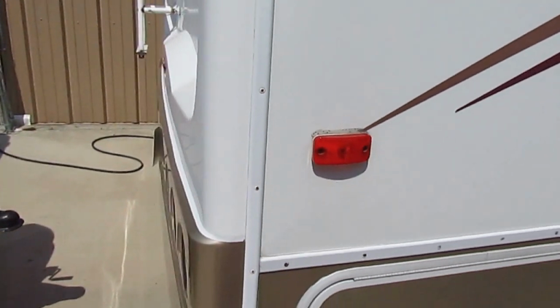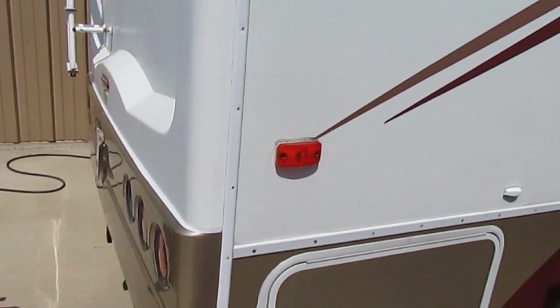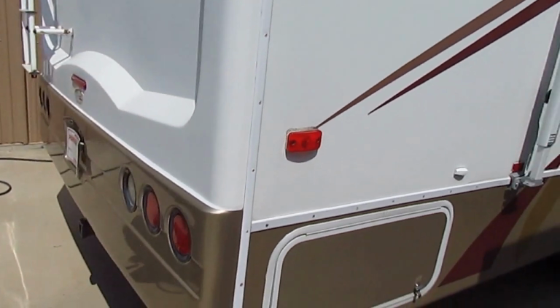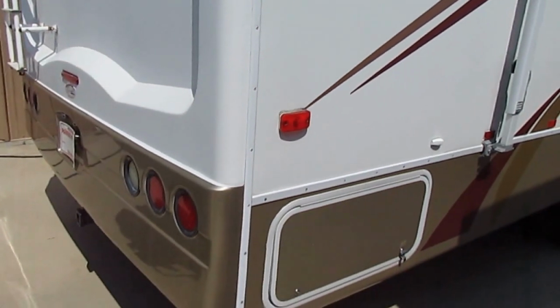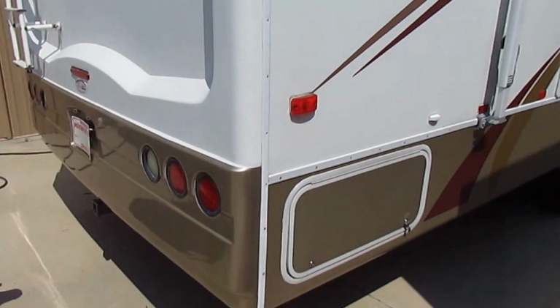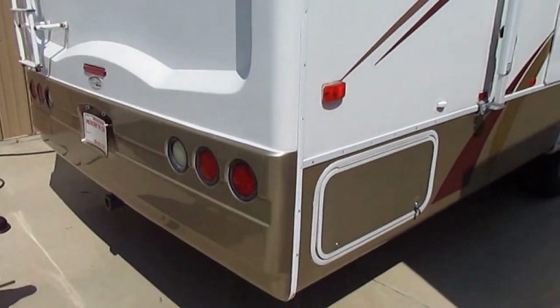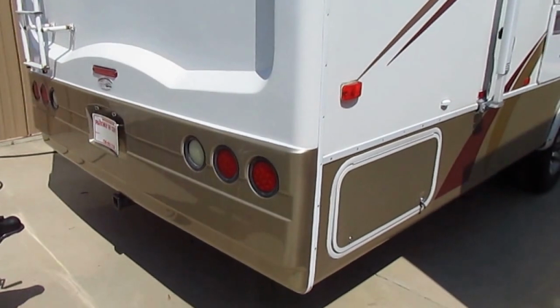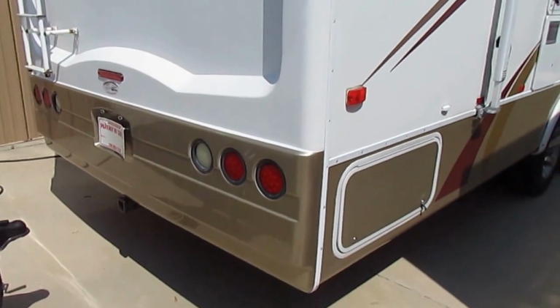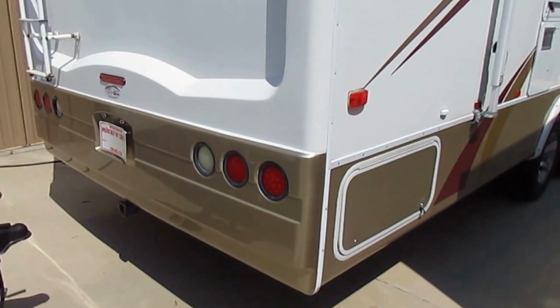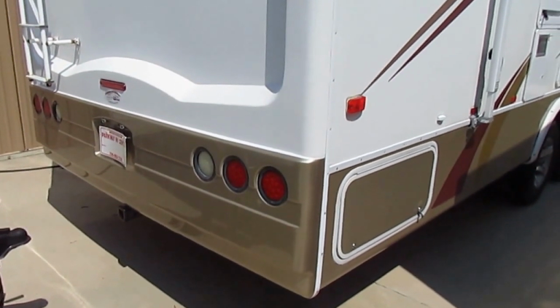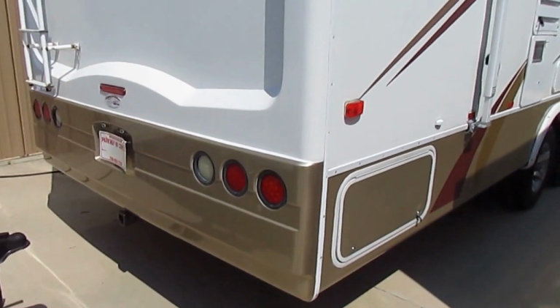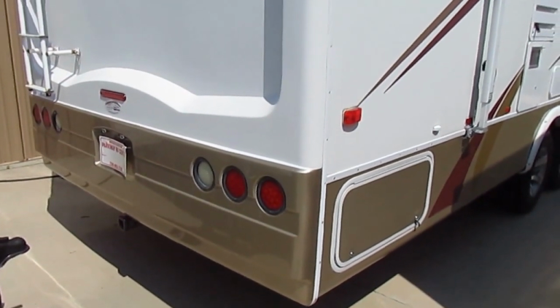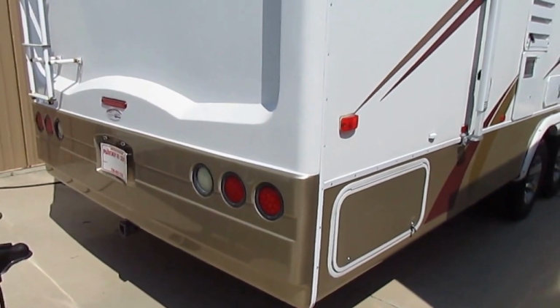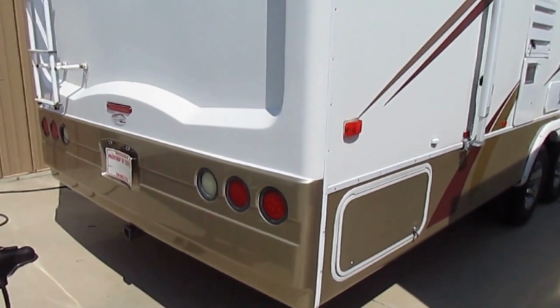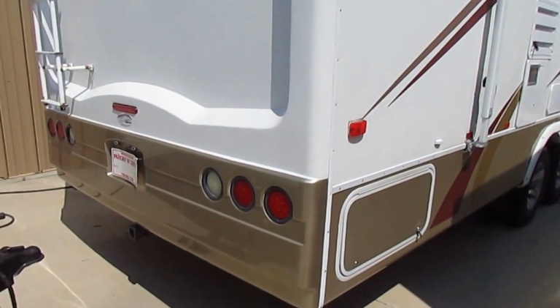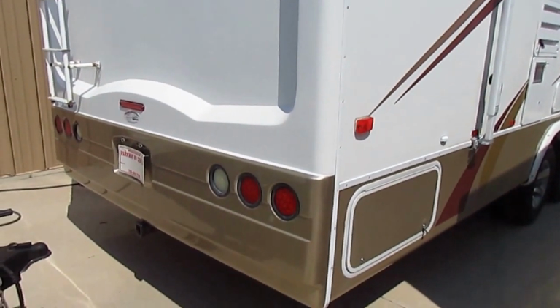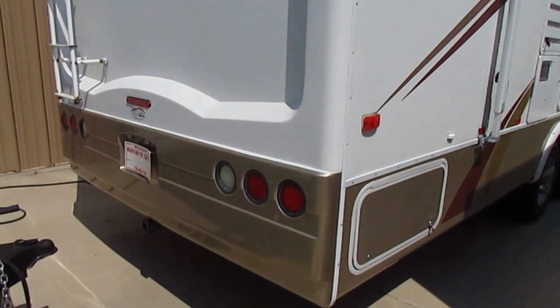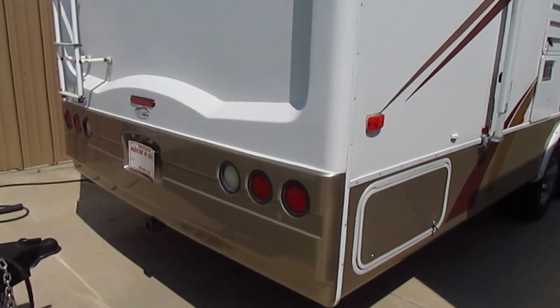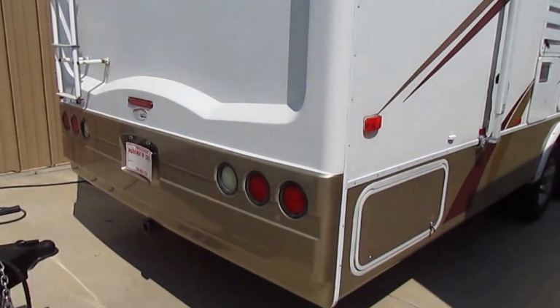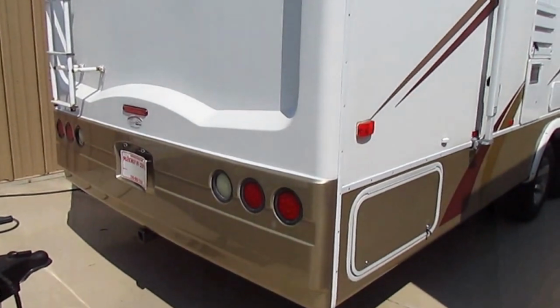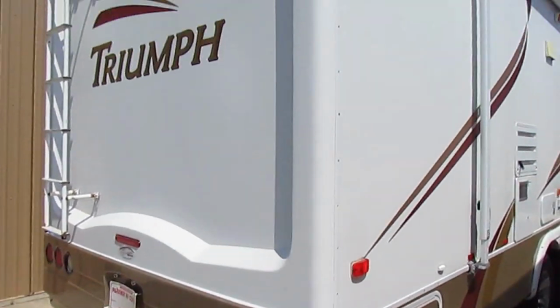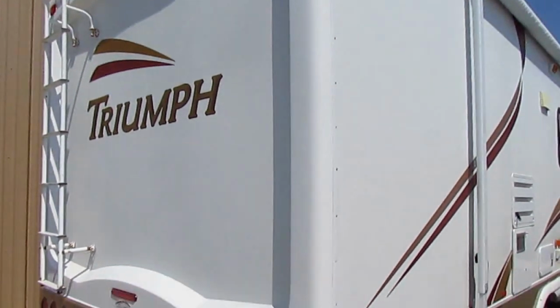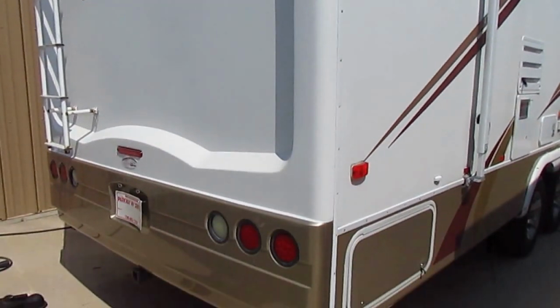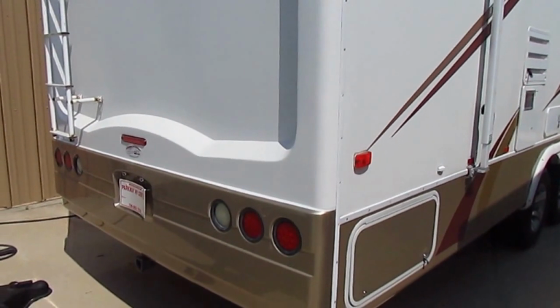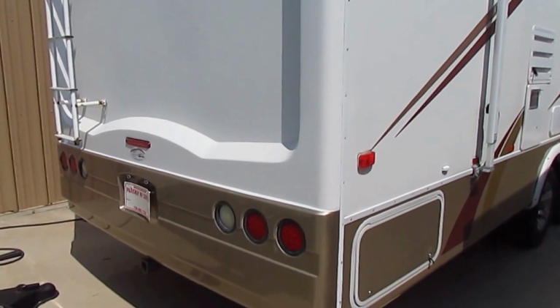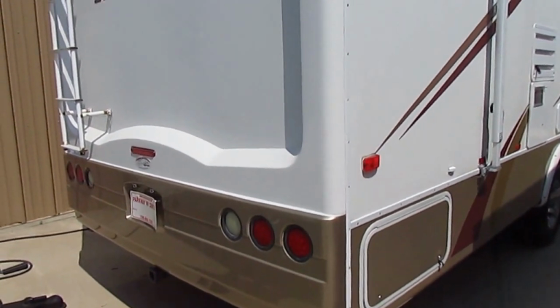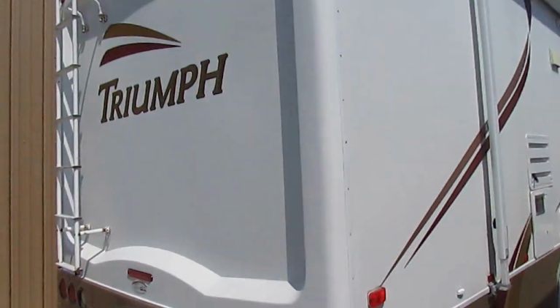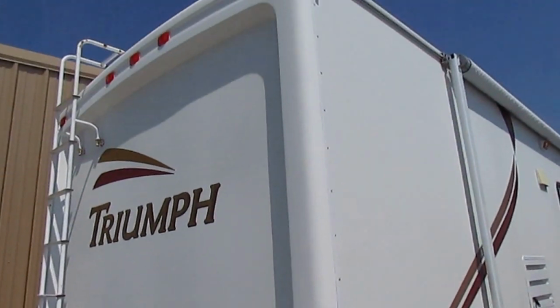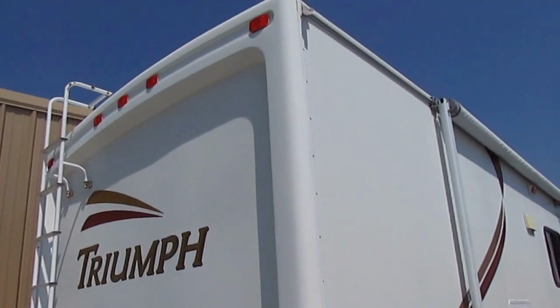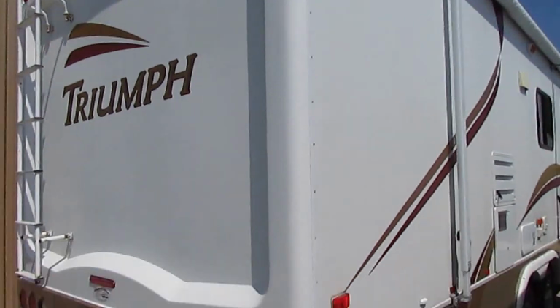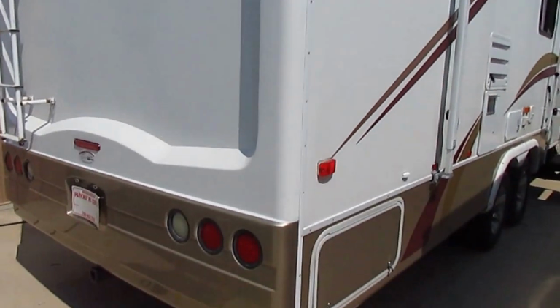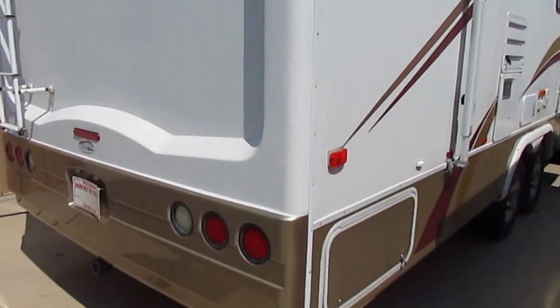Here in the back you've got a little trailer hitch, so if you want to put a rack for a generator, a bicycle rack, extra storage, or even a motorcycle rack back here — the sky's the limit.